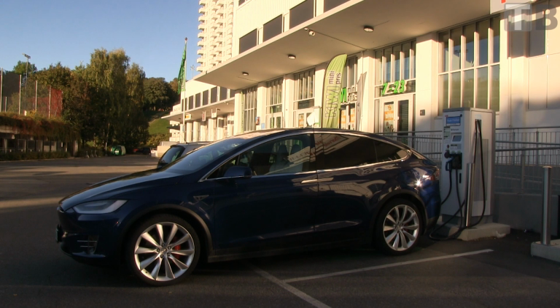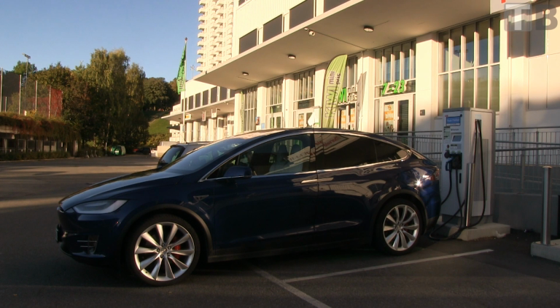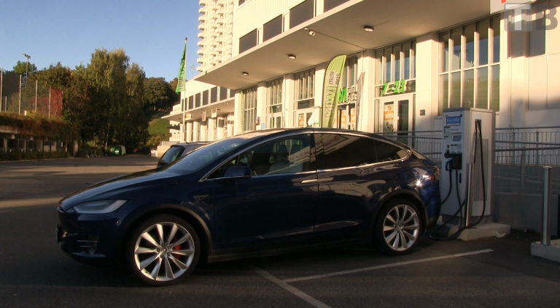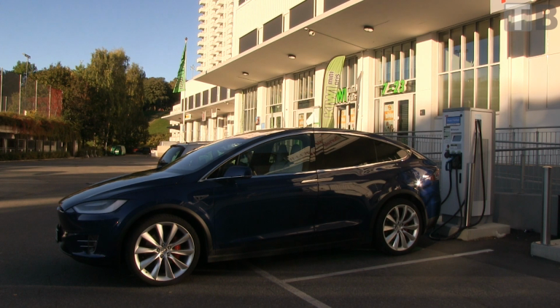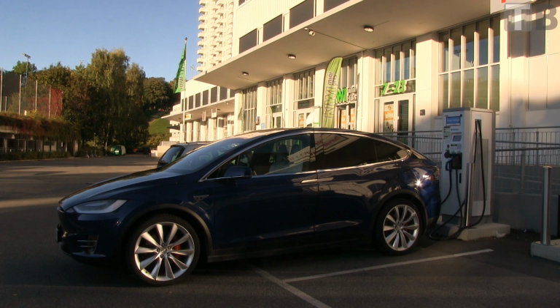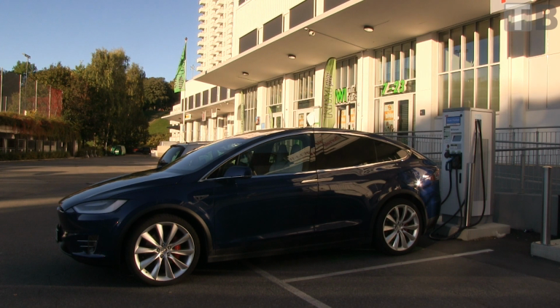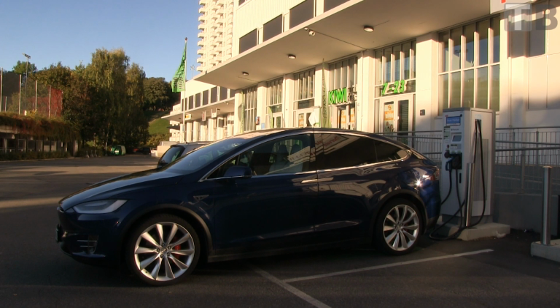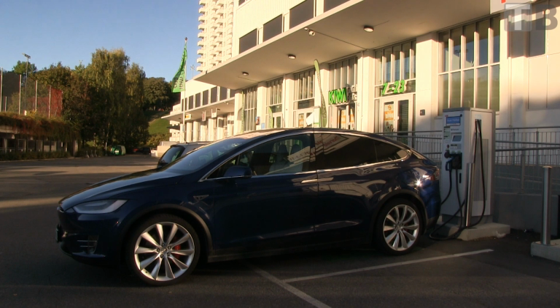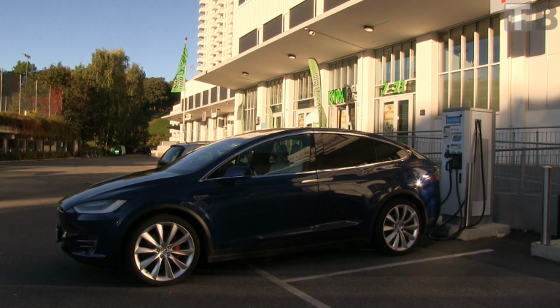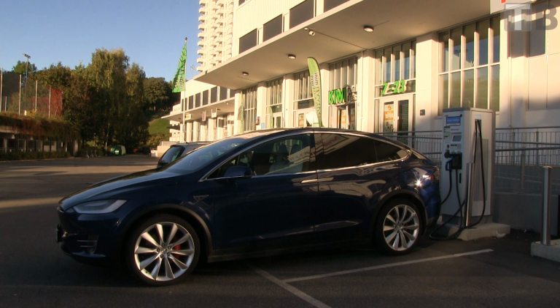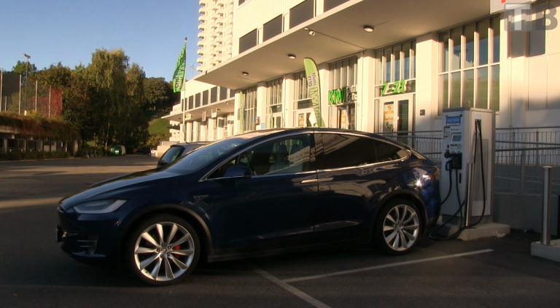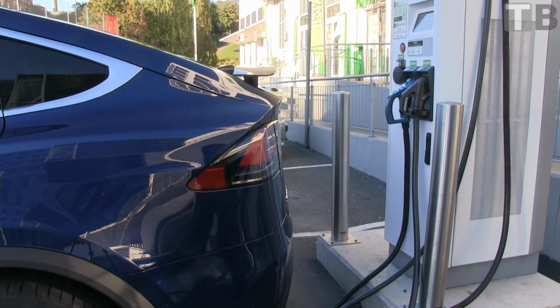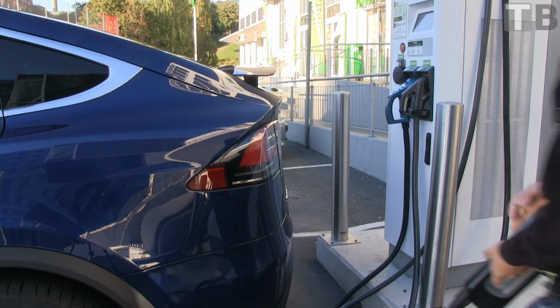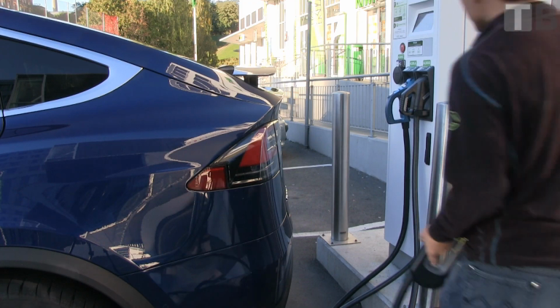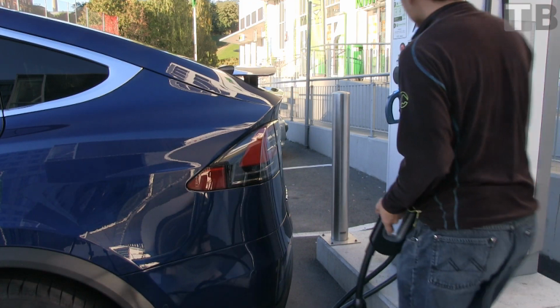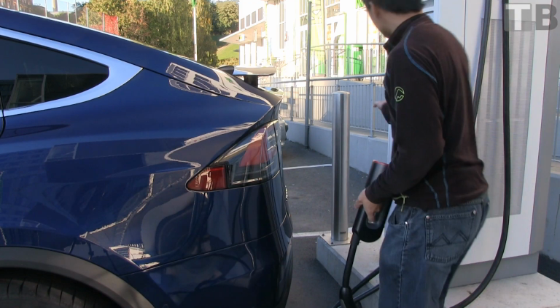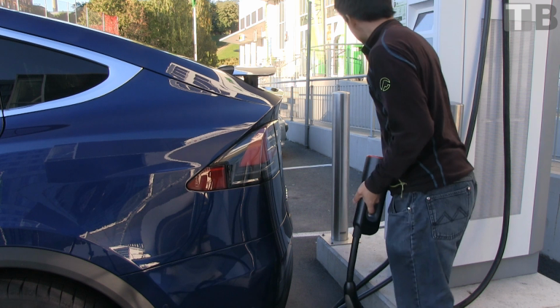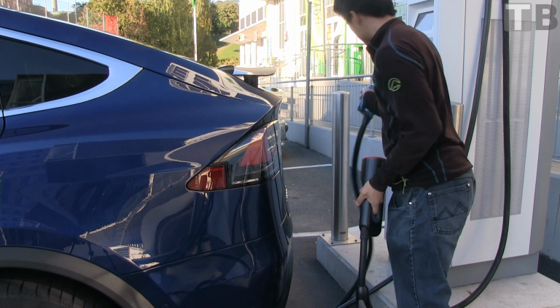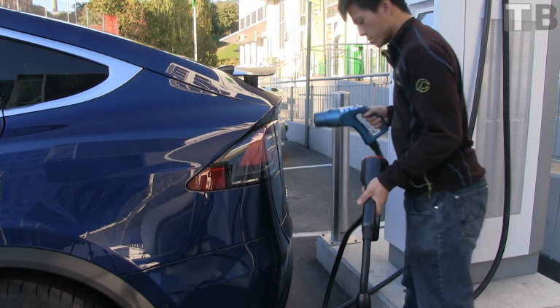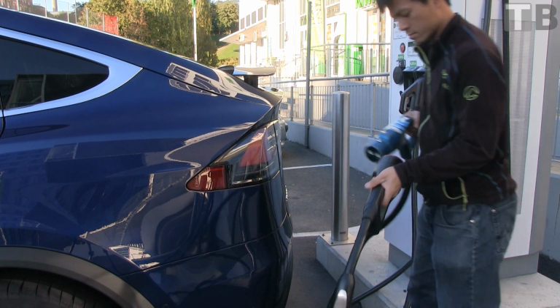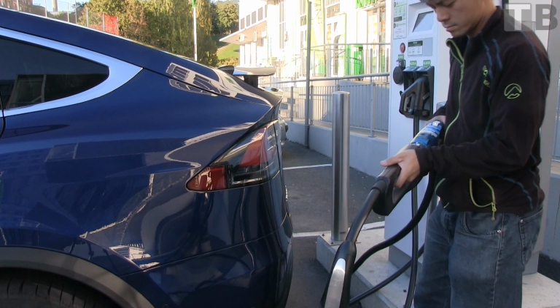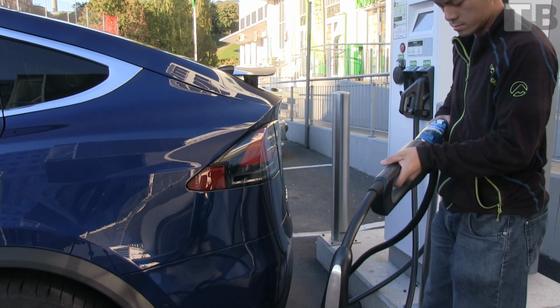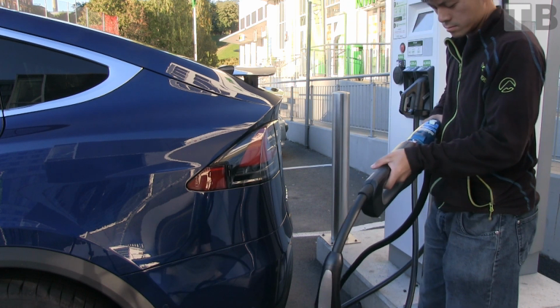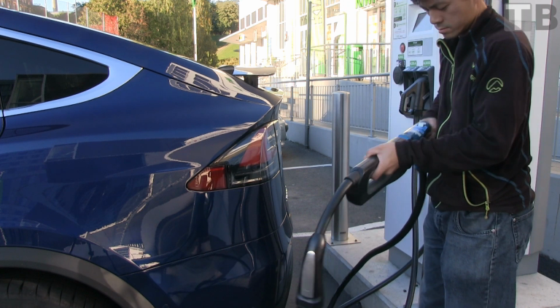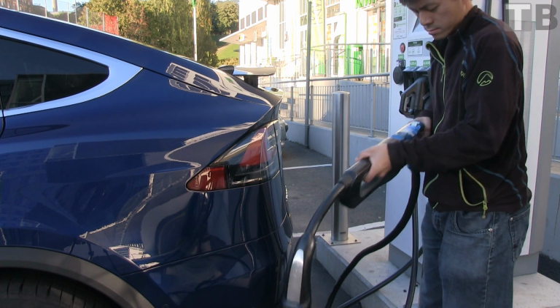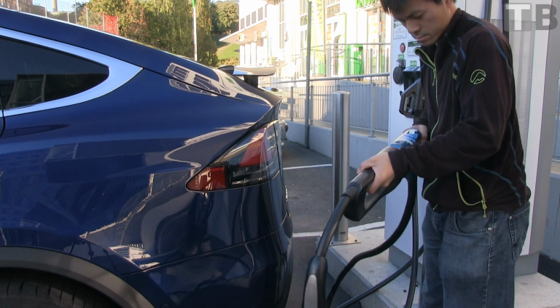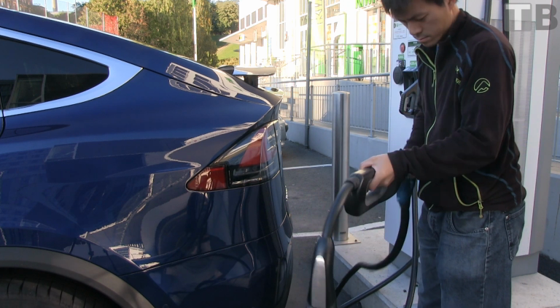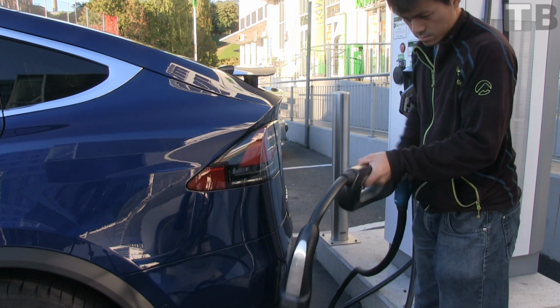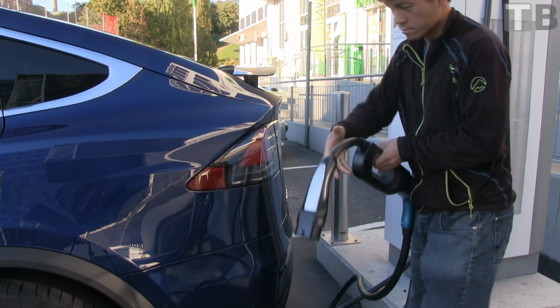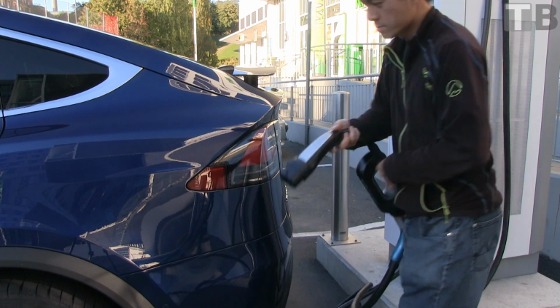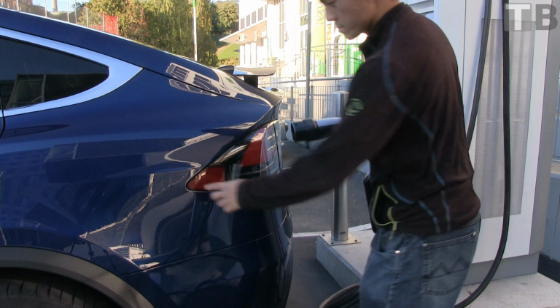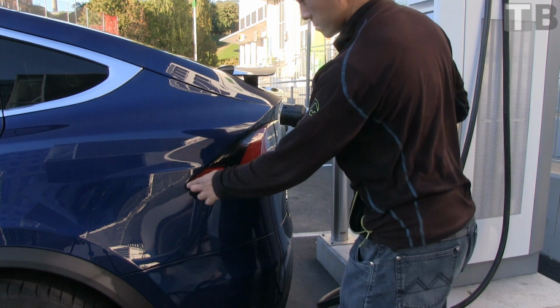This is how you charge on a Chademo charger. Connect the Chademo adapter to the cable, then plug it into the car.